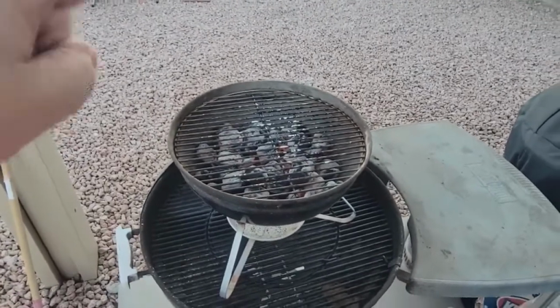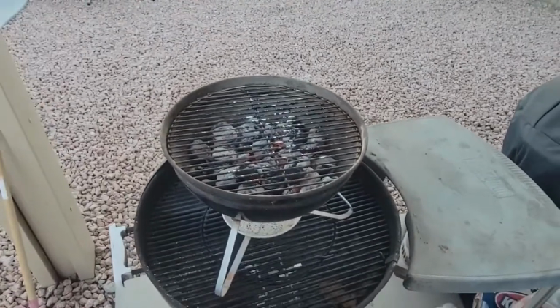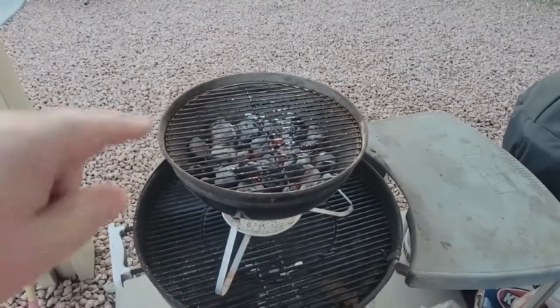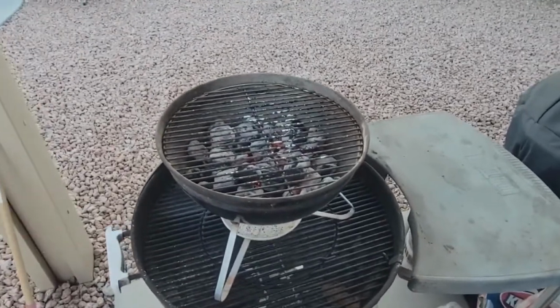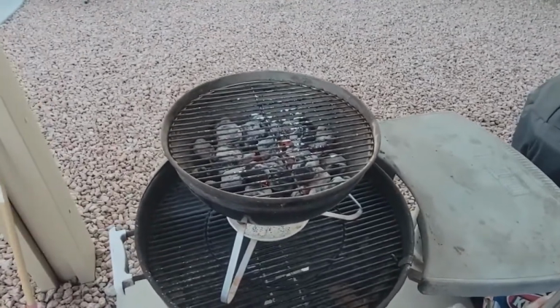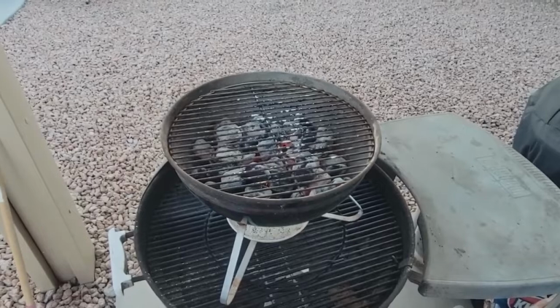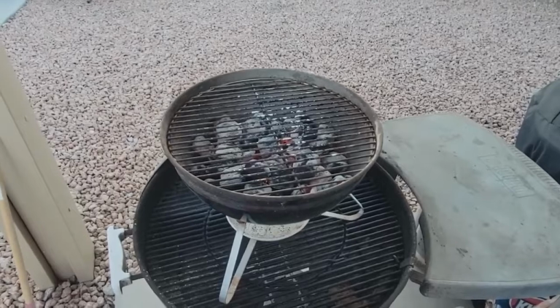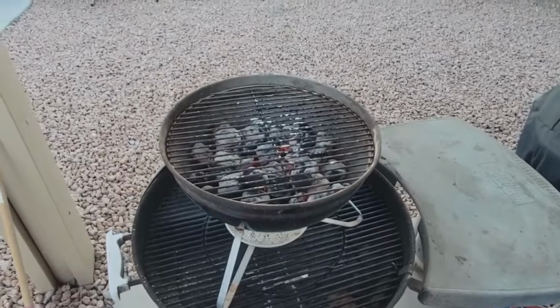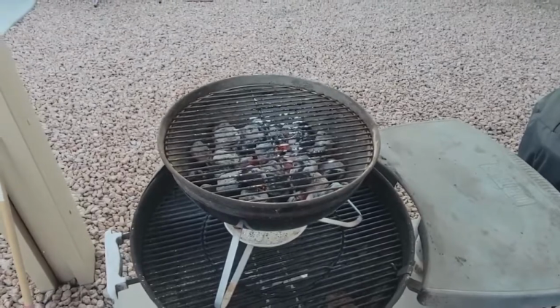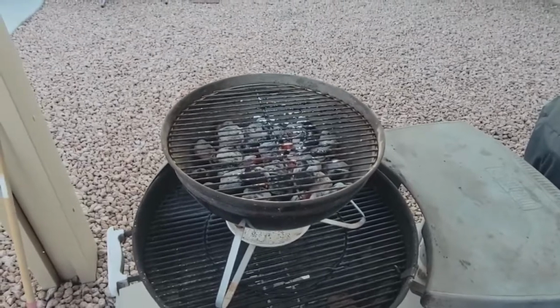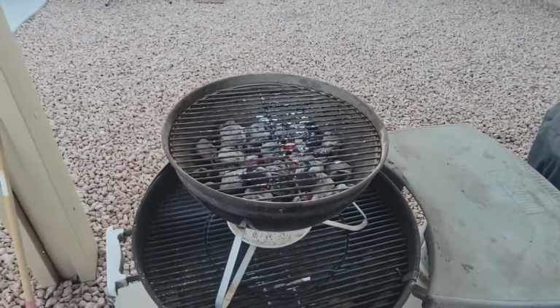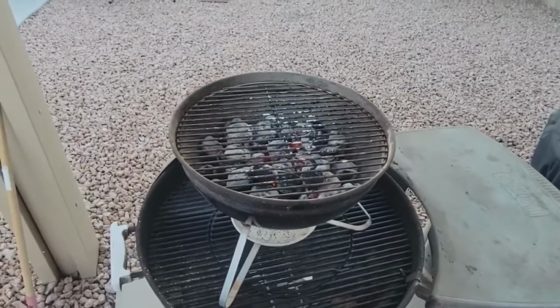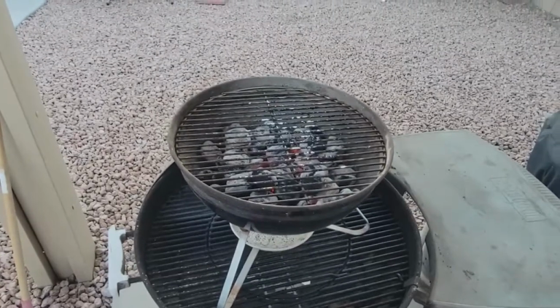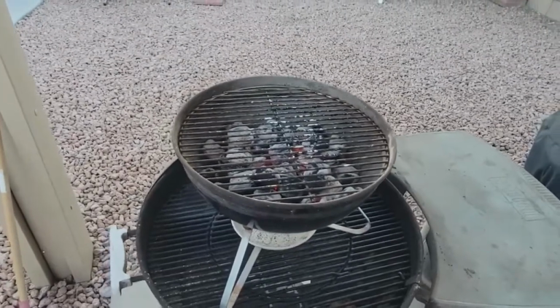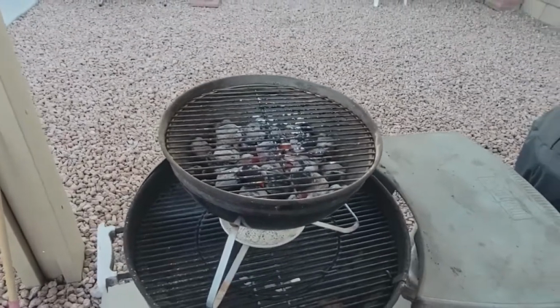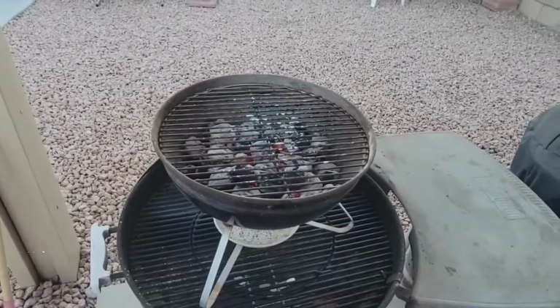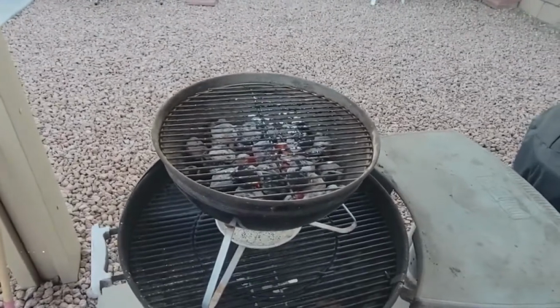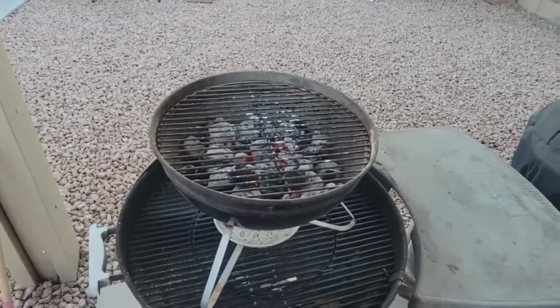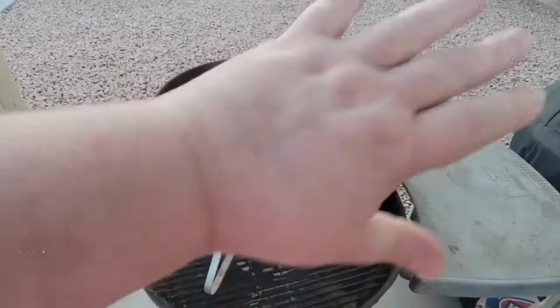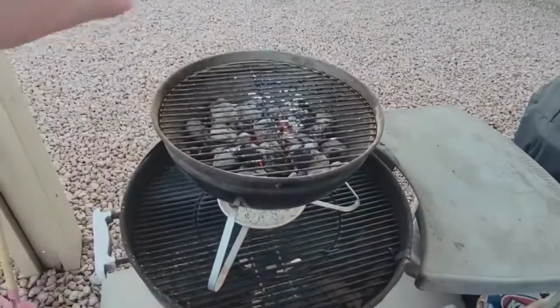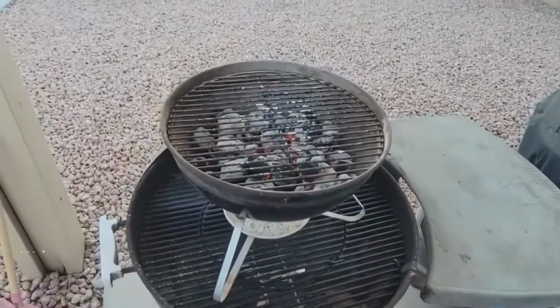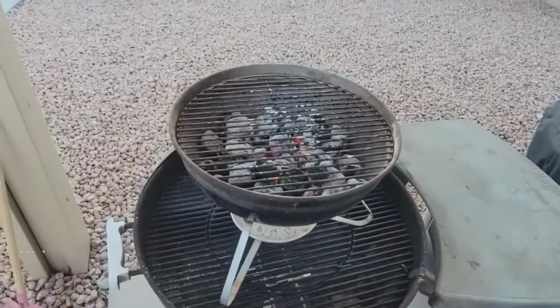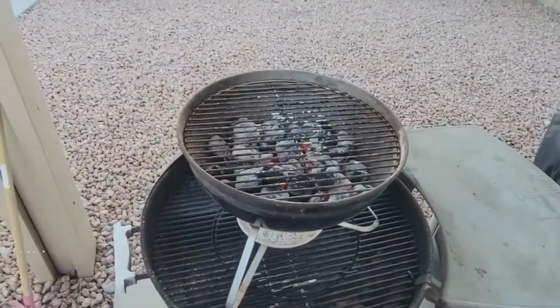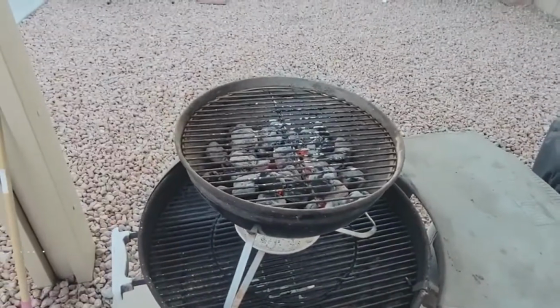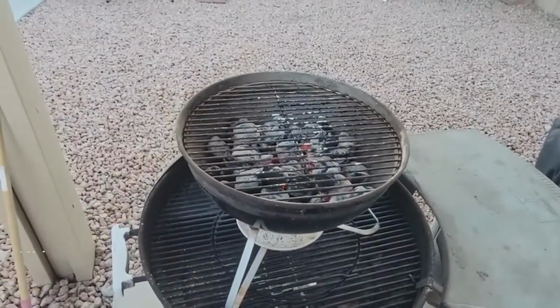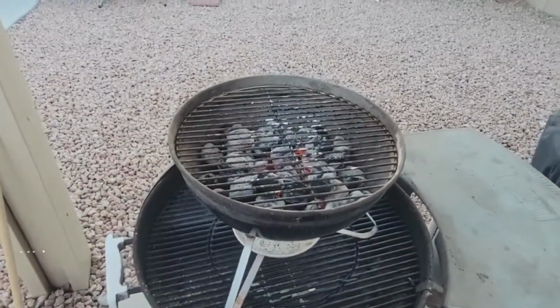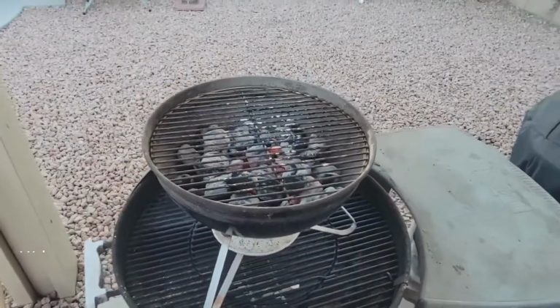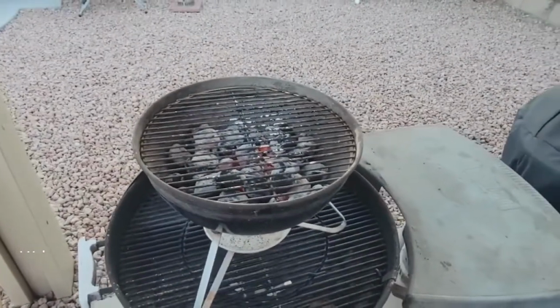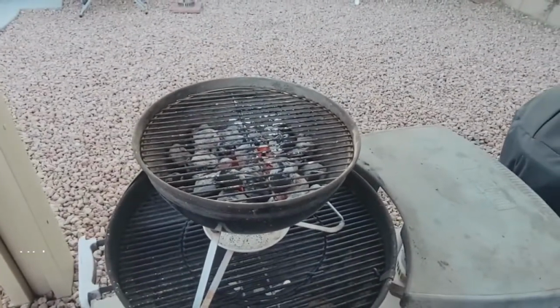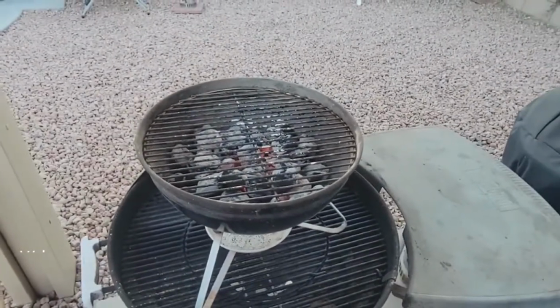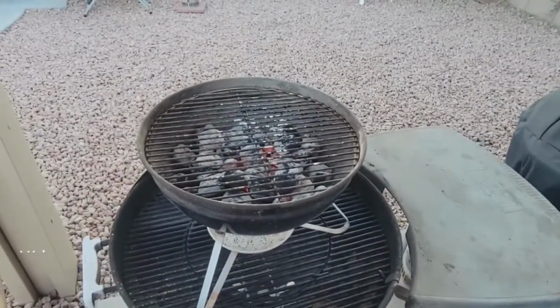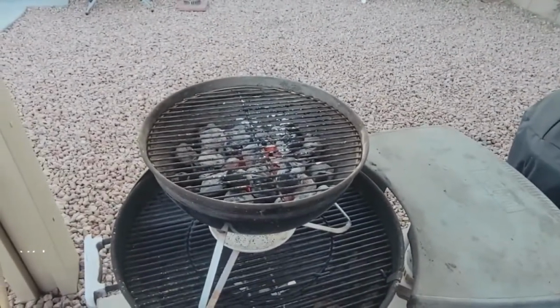We're going to be doing some chili cheeseburgers tonight, and you're going to get to watch that. So this is heating up, we're going to let the grate heat up — we'll be back in a bit, stand by.